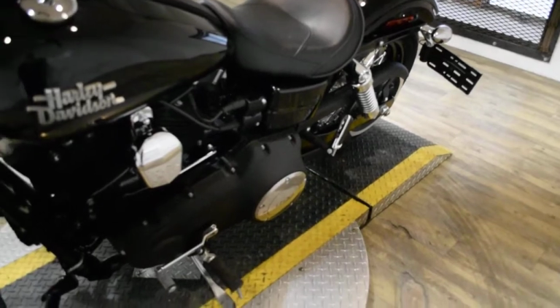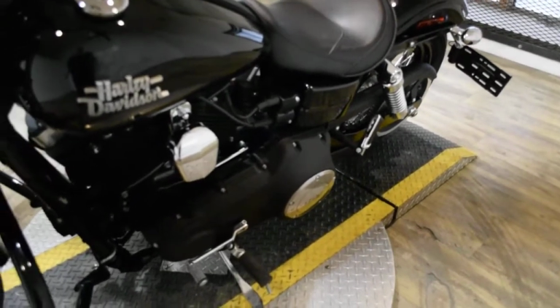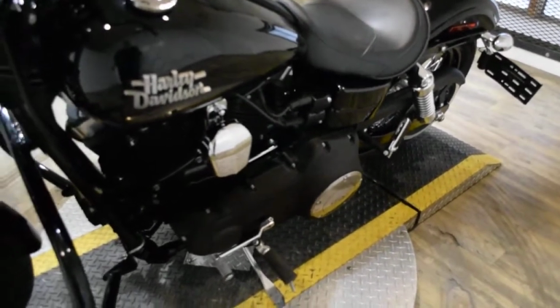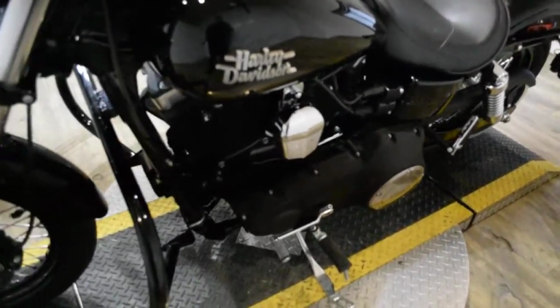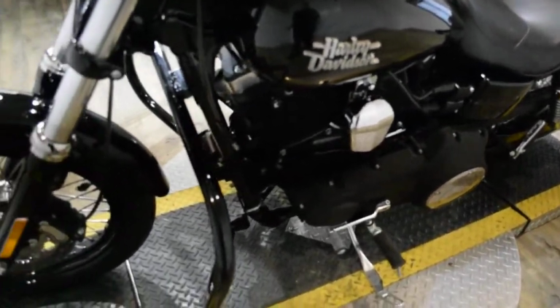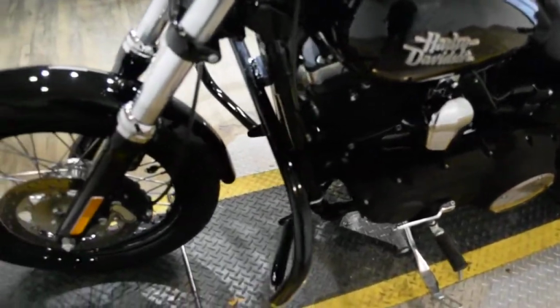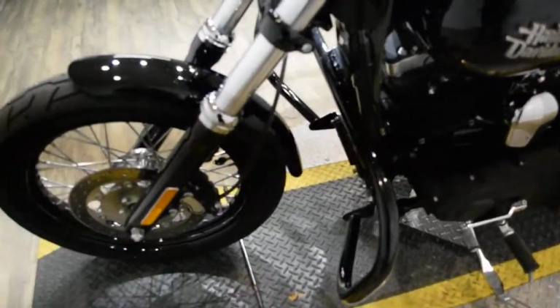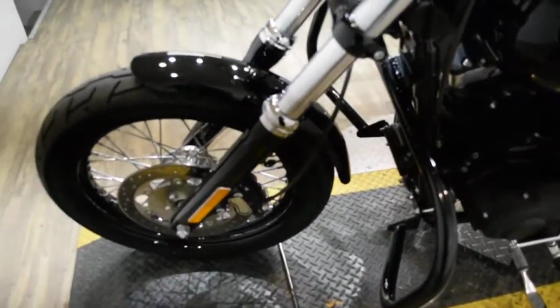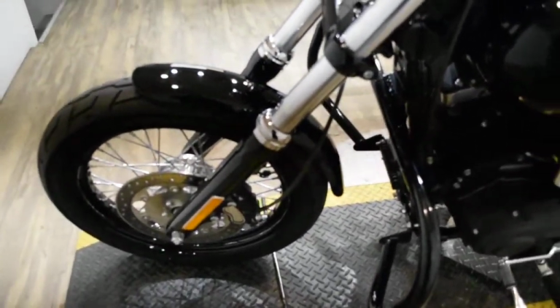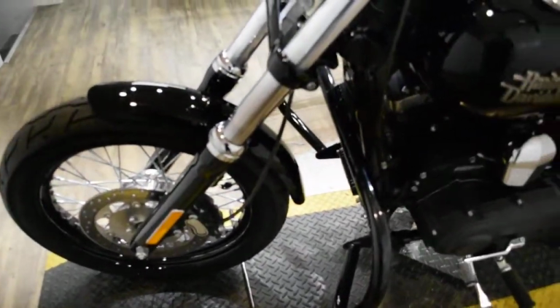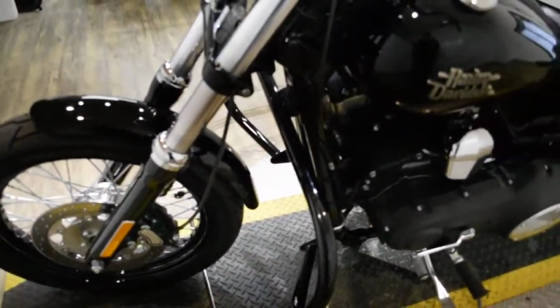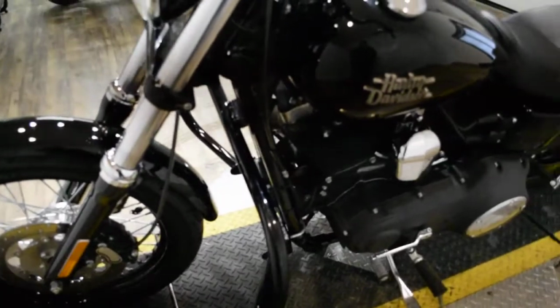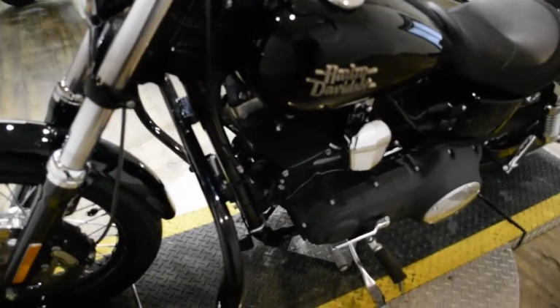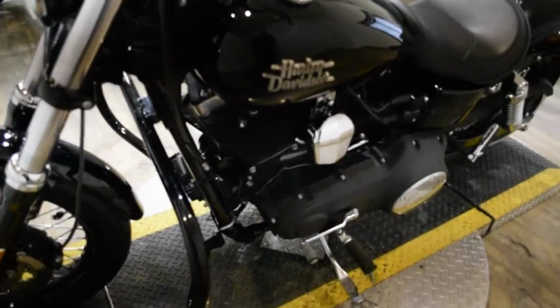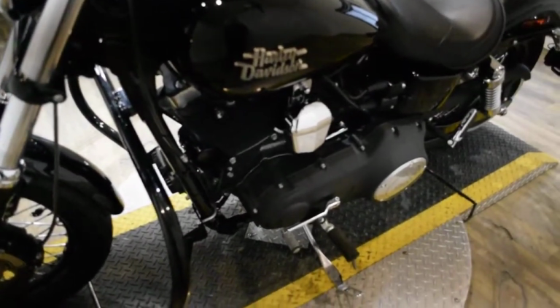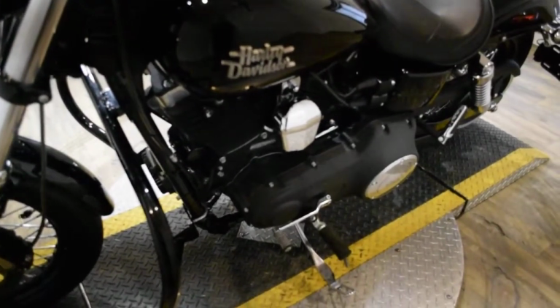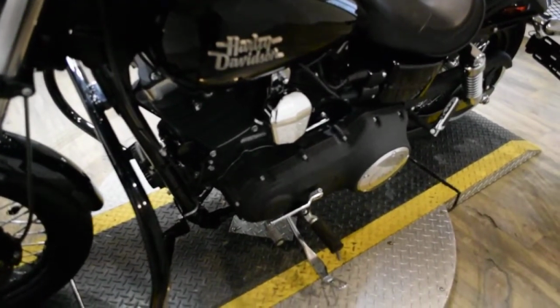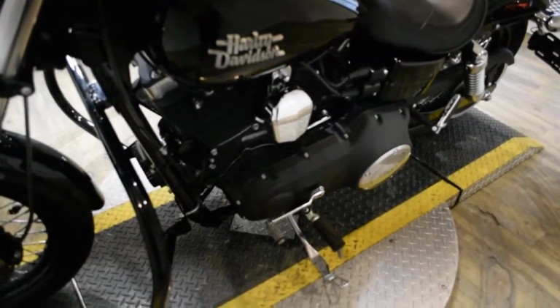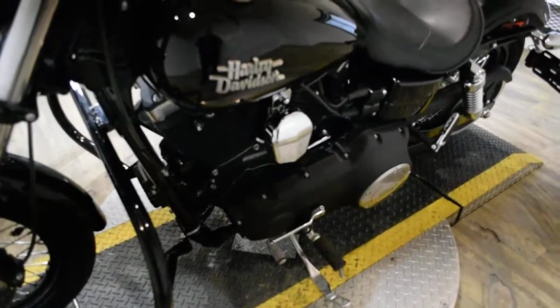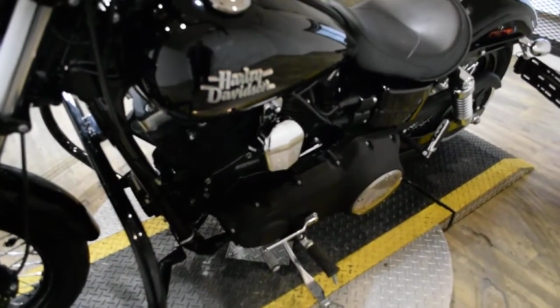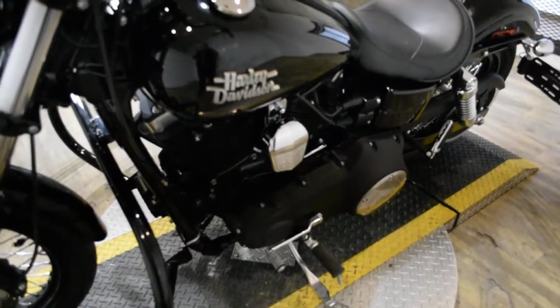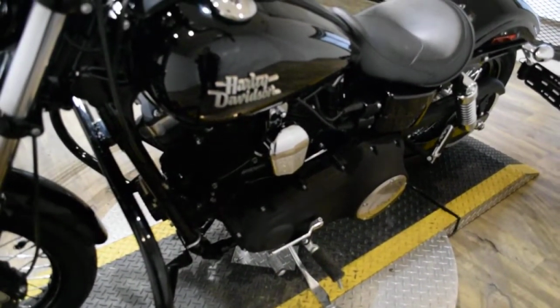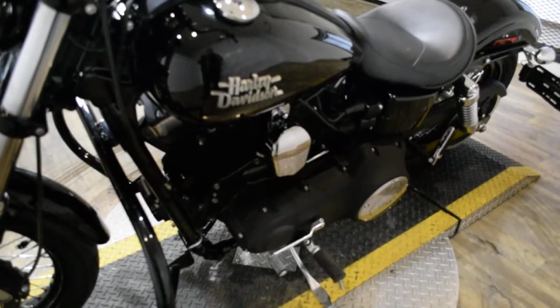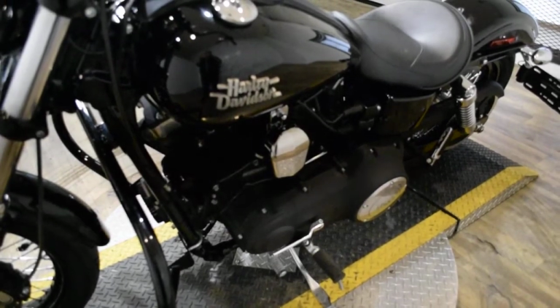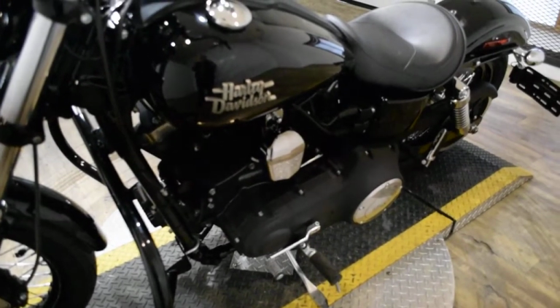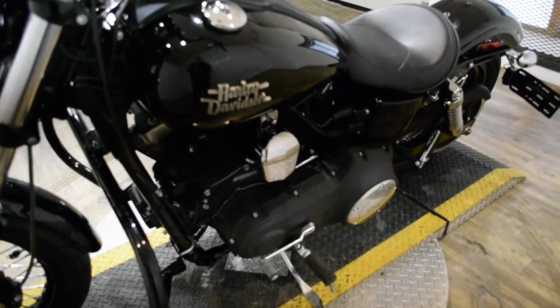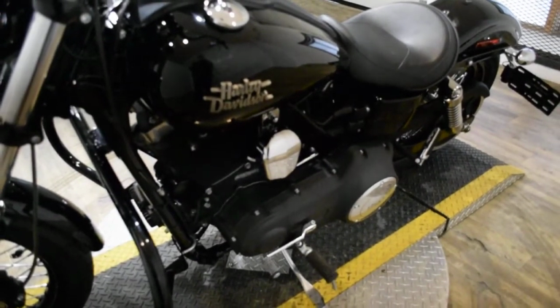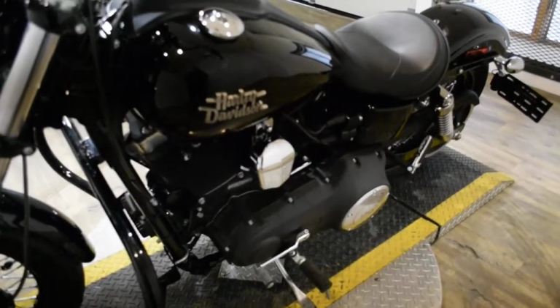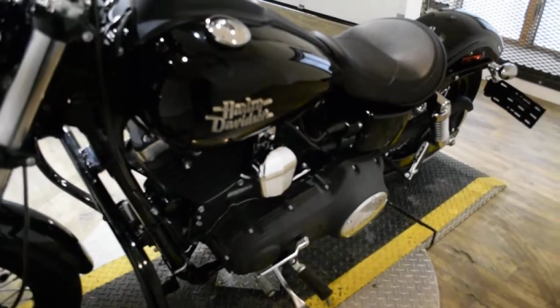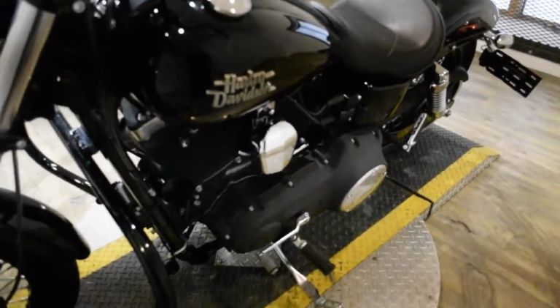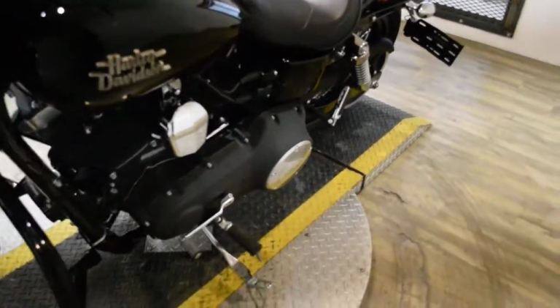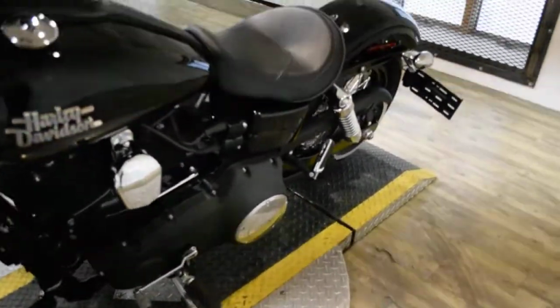This bike has been serviced and safety inspected and is ready for the road. It has 1,224 miles on it. It does also have ape hangers, an aftermarket air cleaner, the highway bars, and aftermarket pipes.